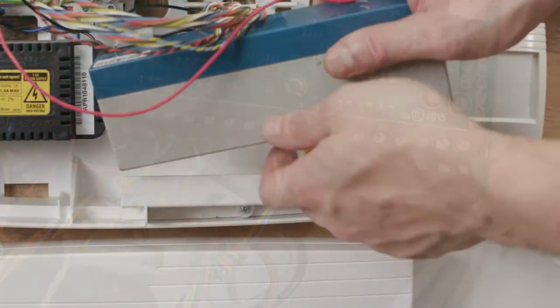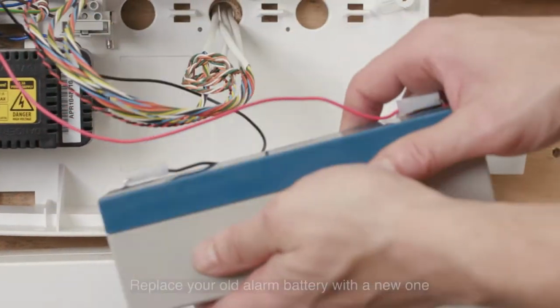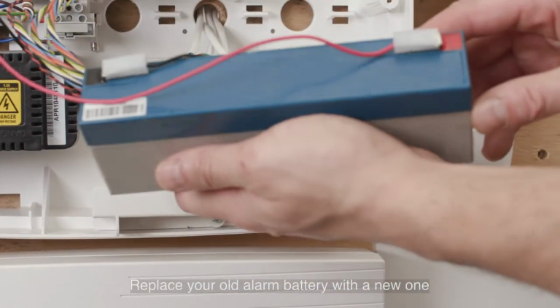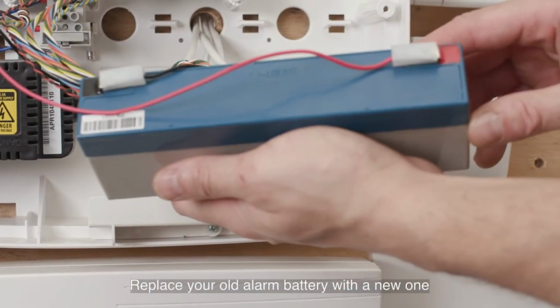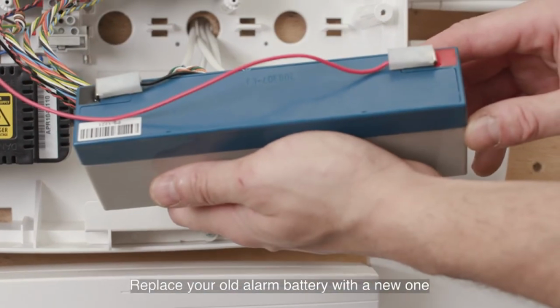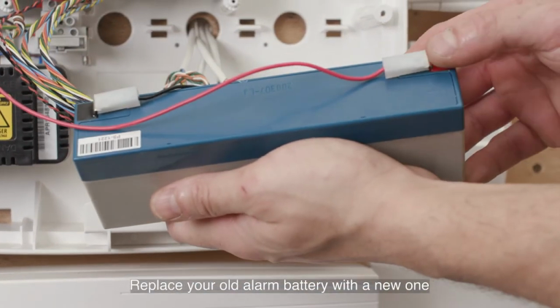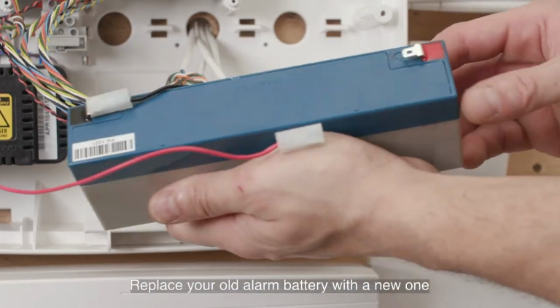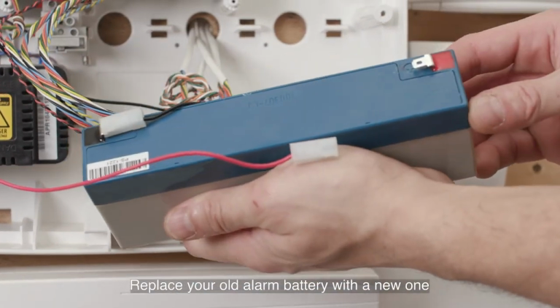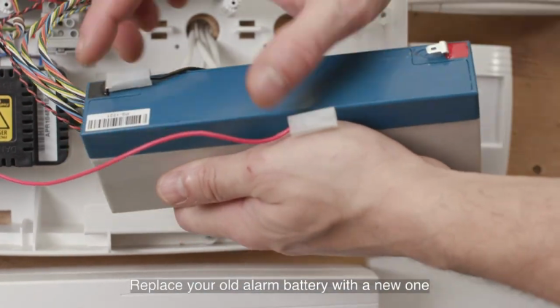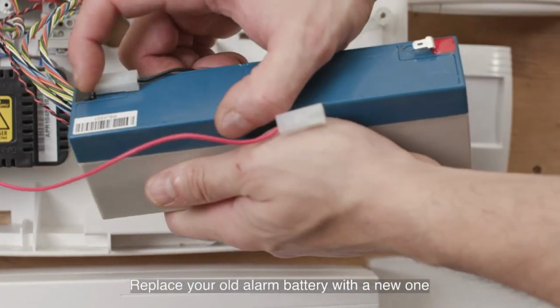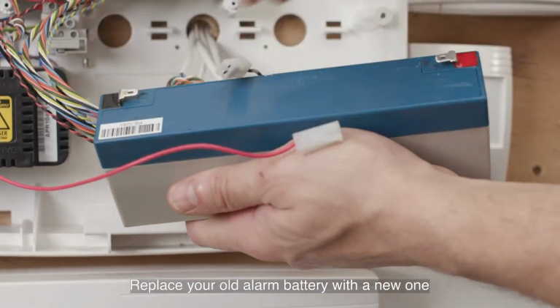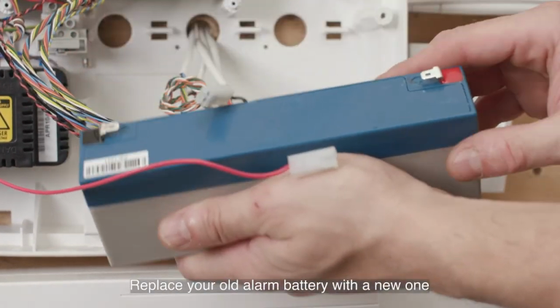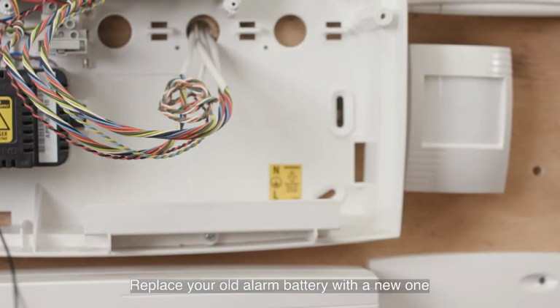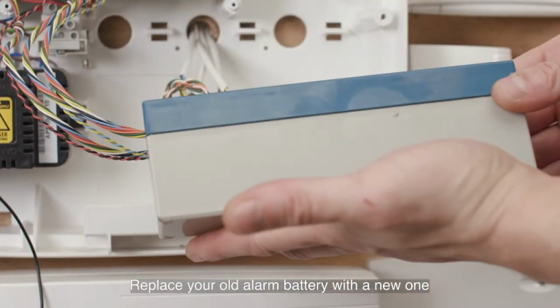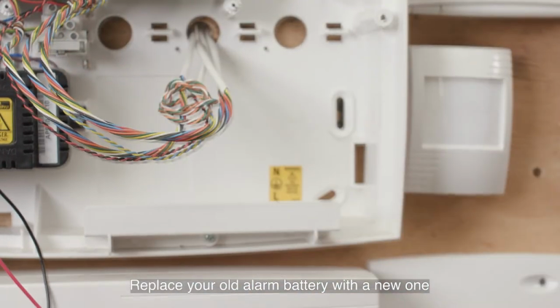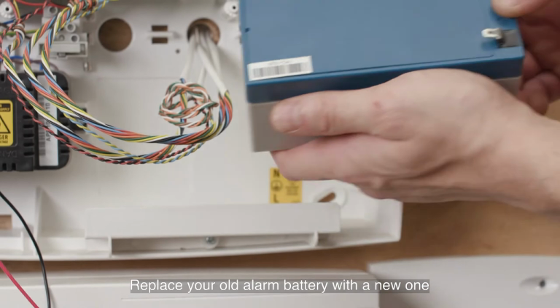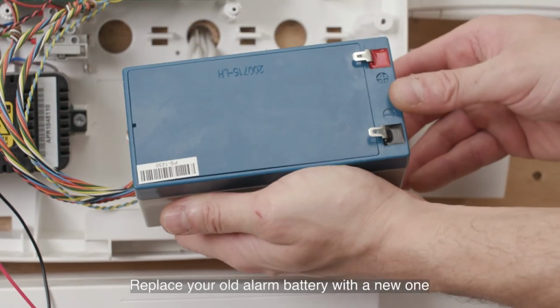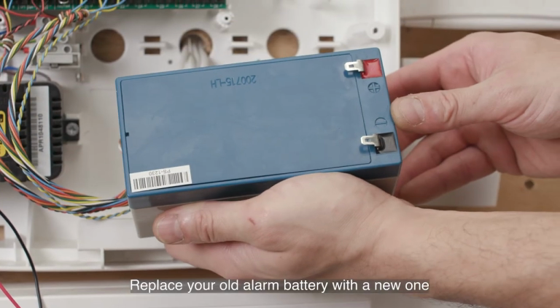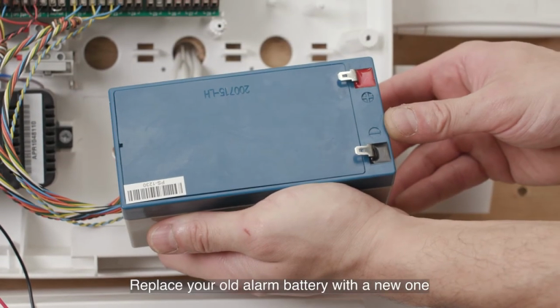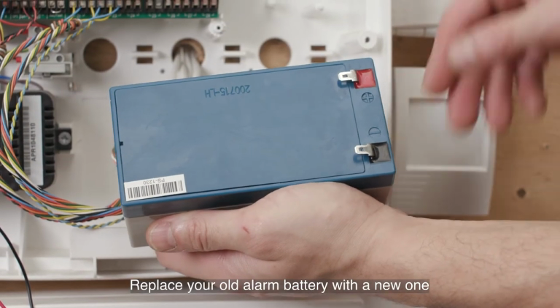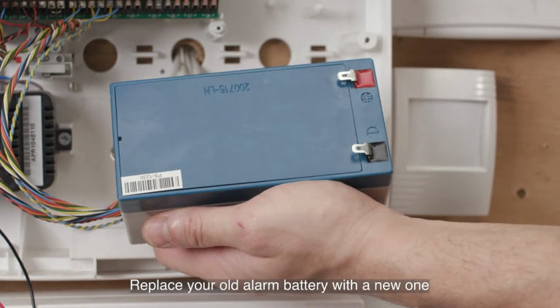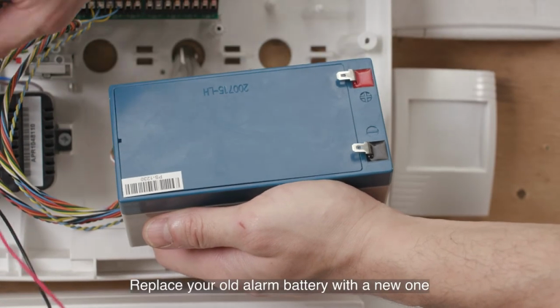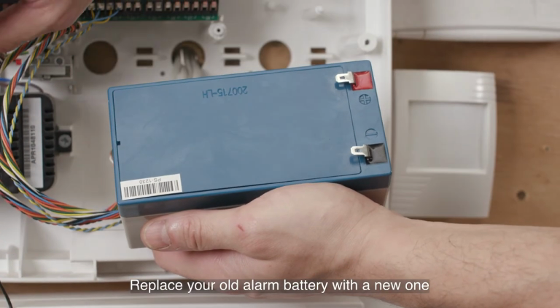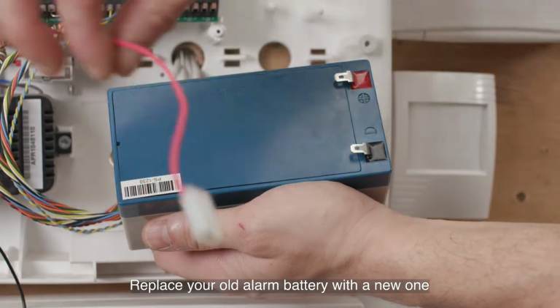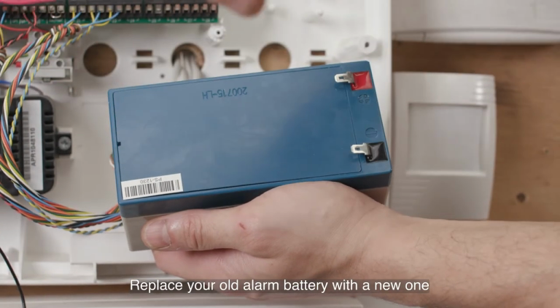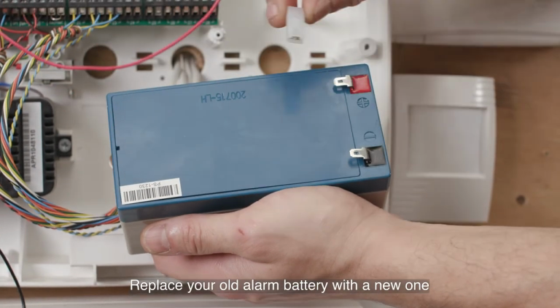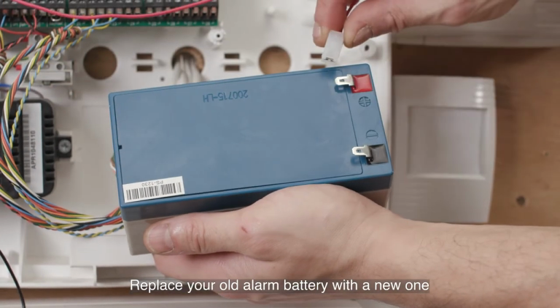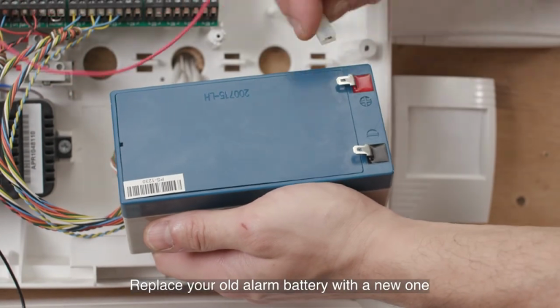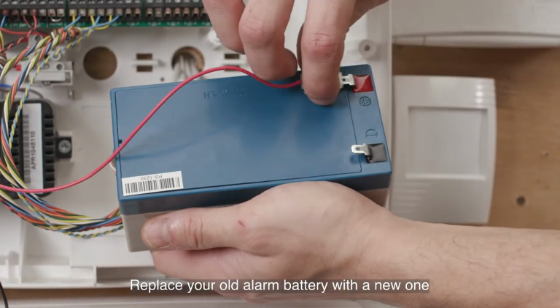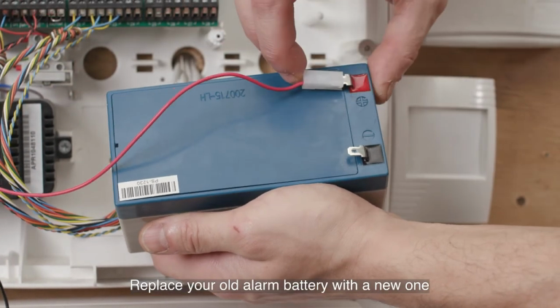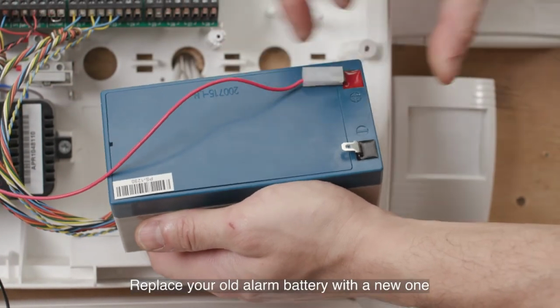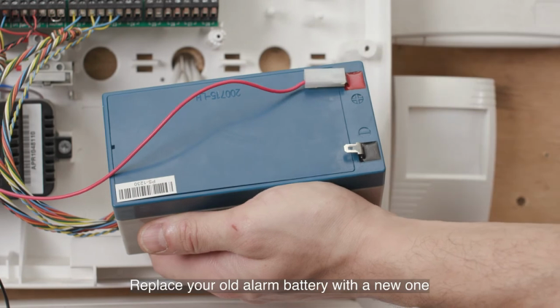Faulty alarm battery. To fix a faulty alarm battery, you need to replace the battery in your main panel with a new one. Alarm batteries should last 4-5 years.